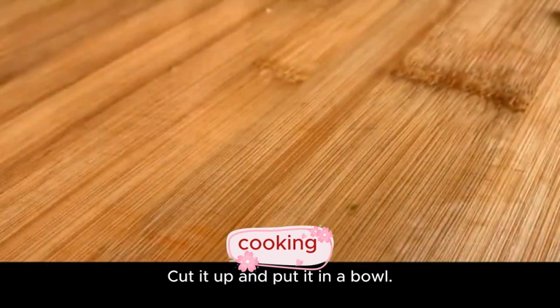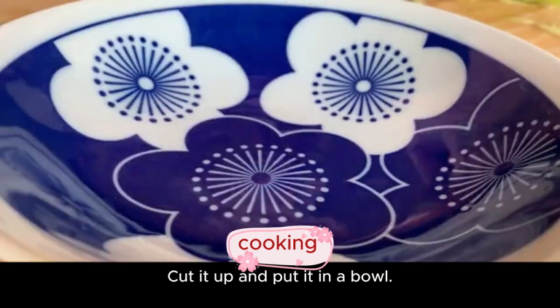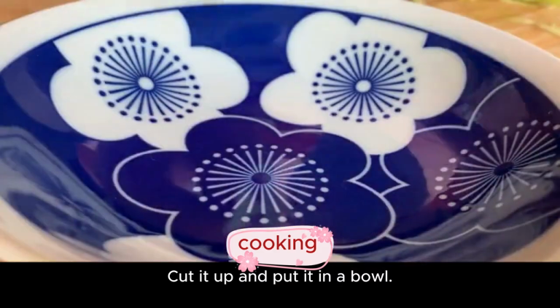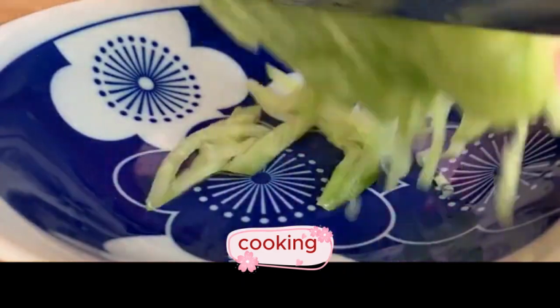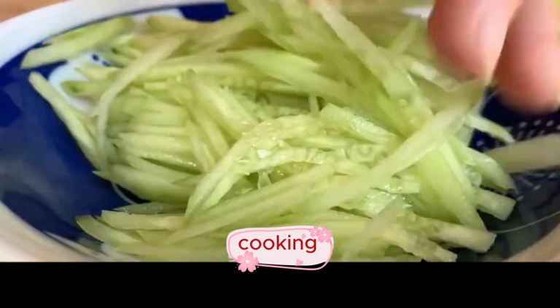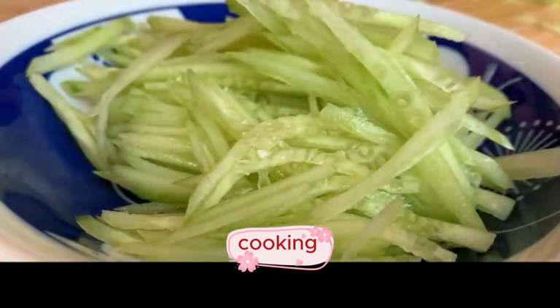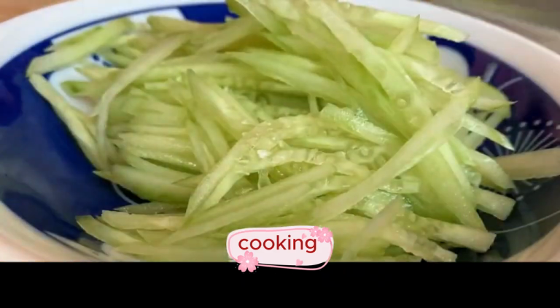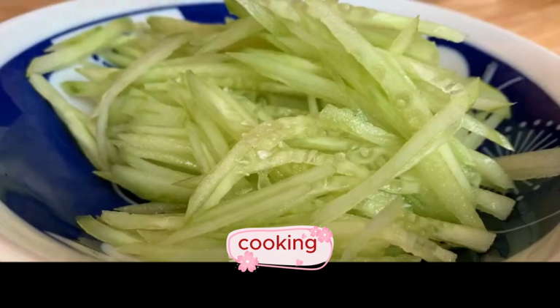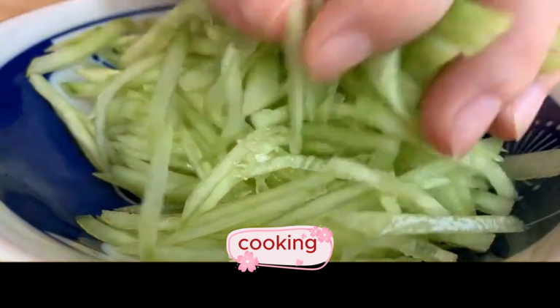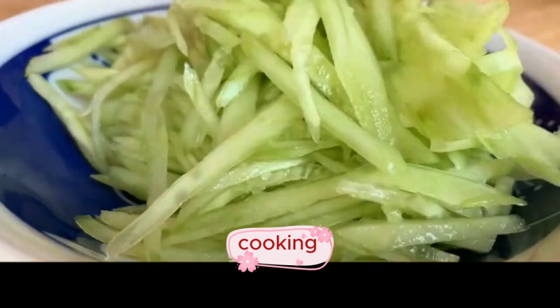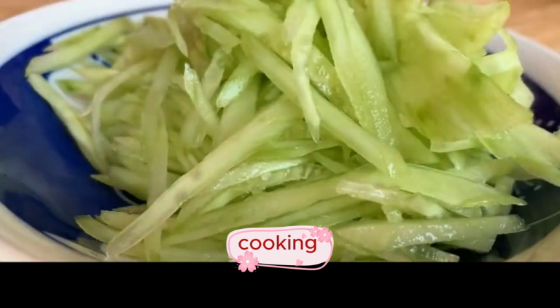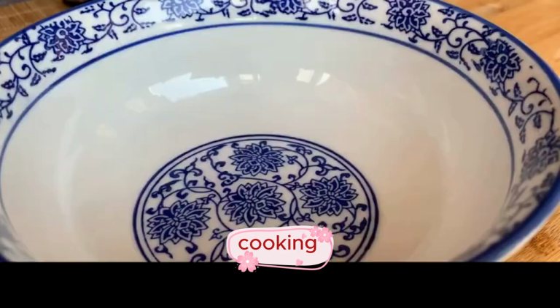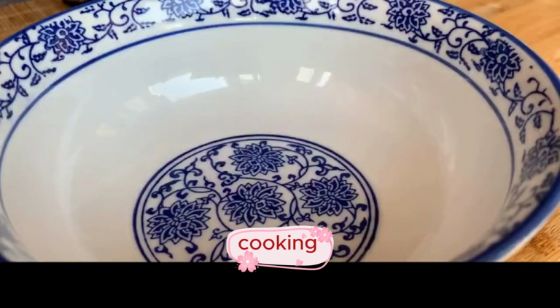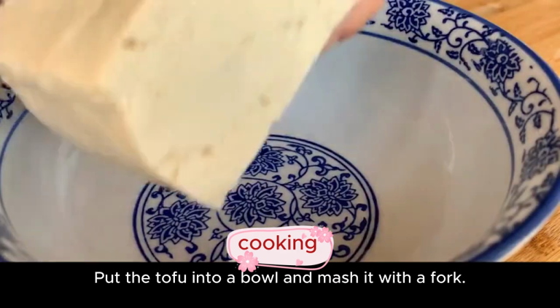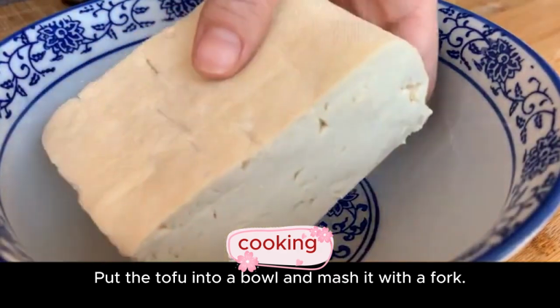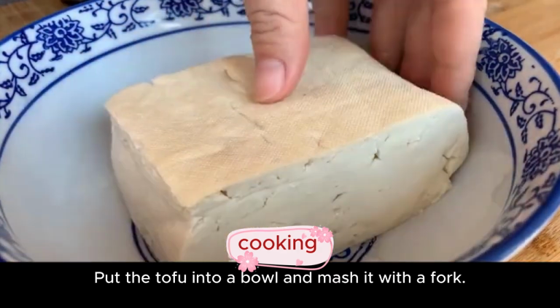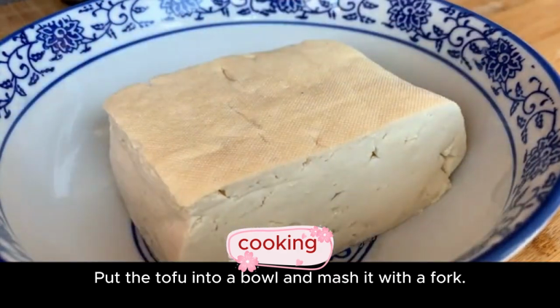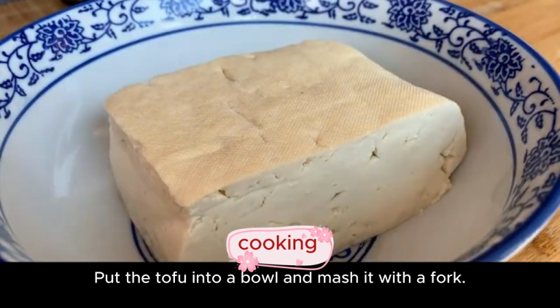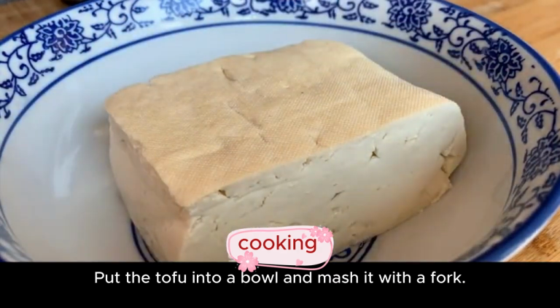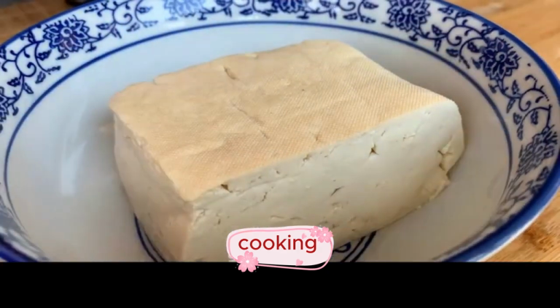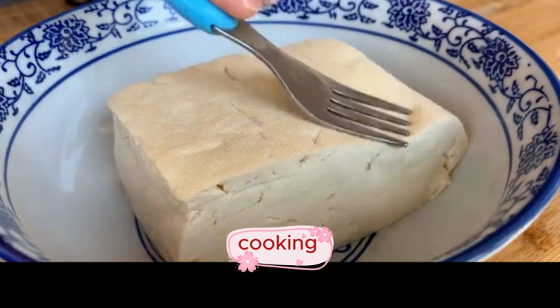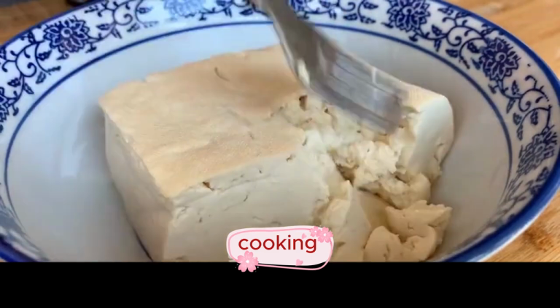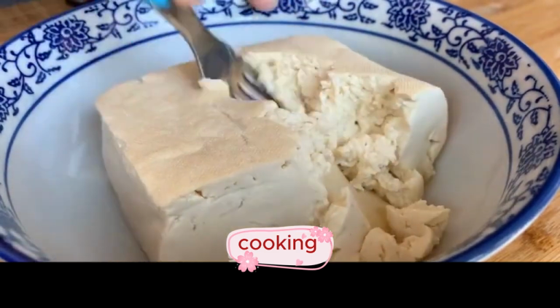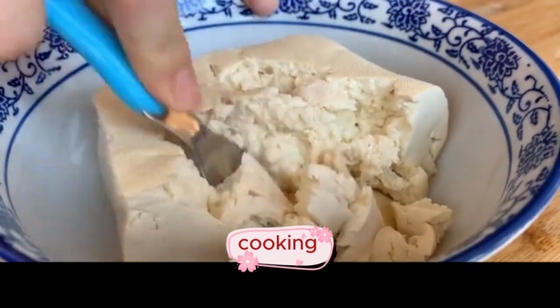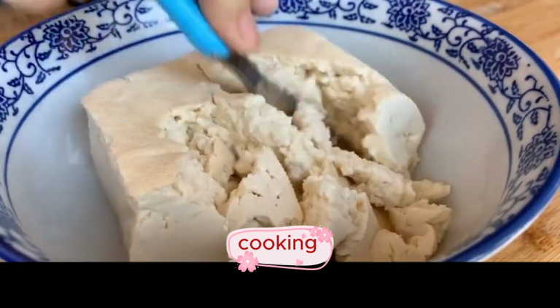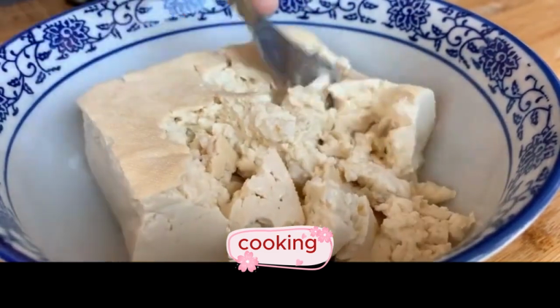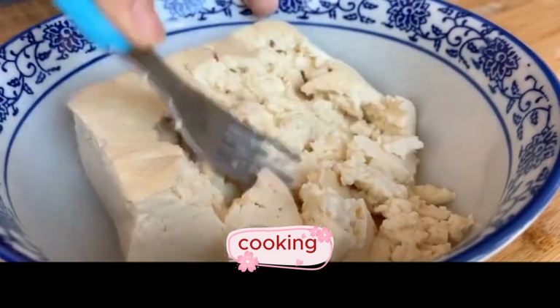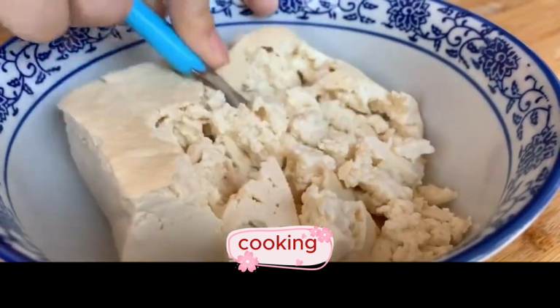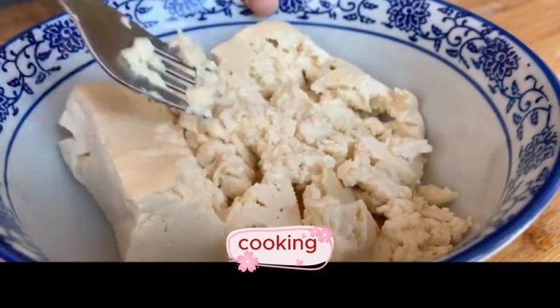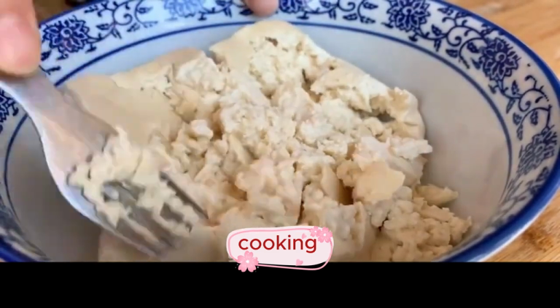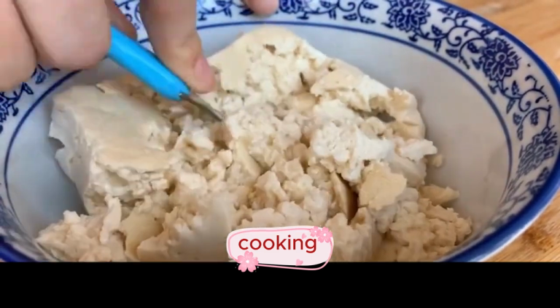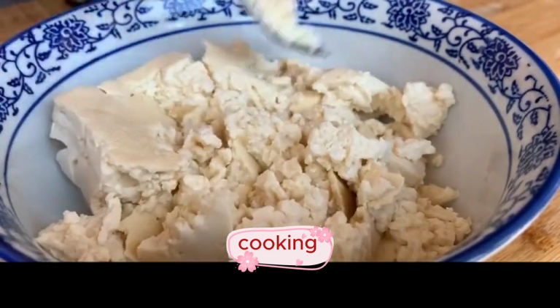Cut it up and put it in a bowl. Put the tofu into a bowl and mash it with a fork.